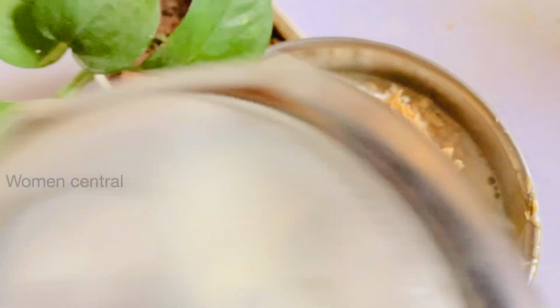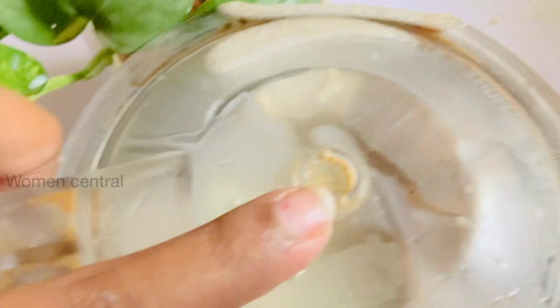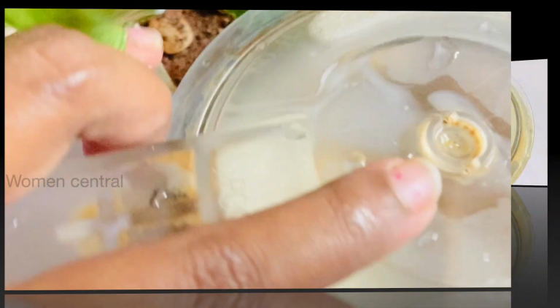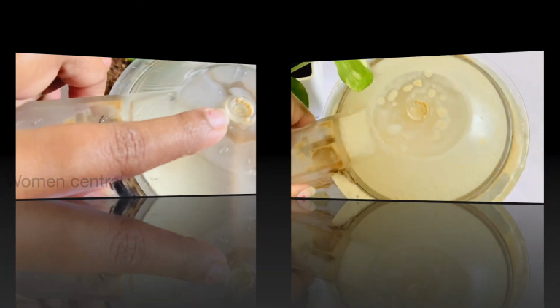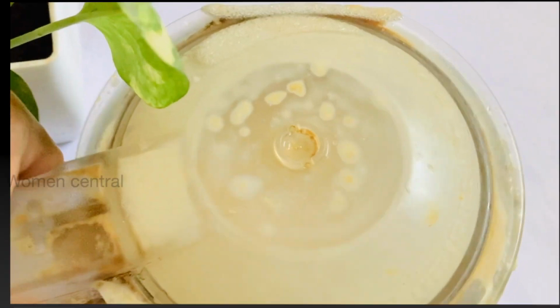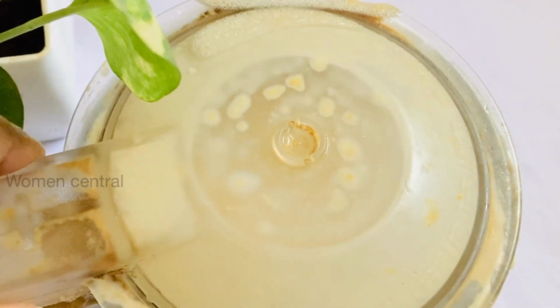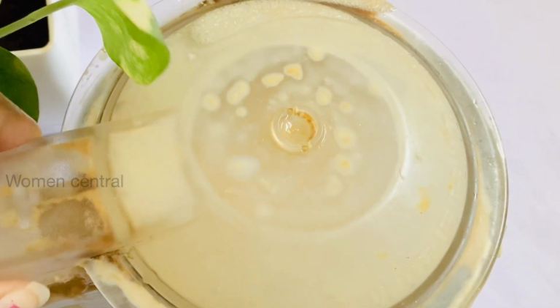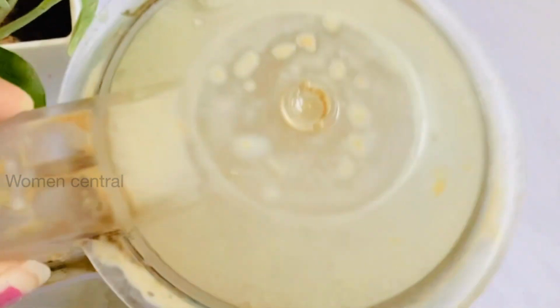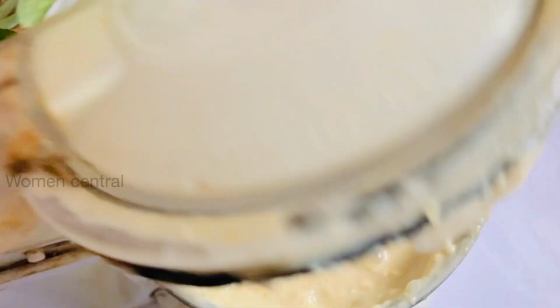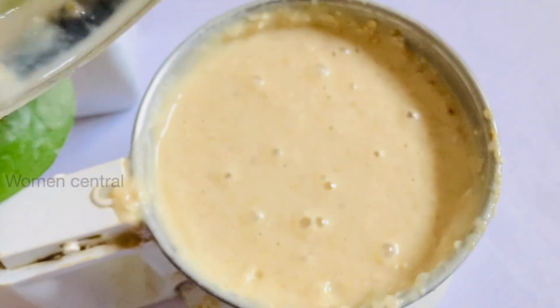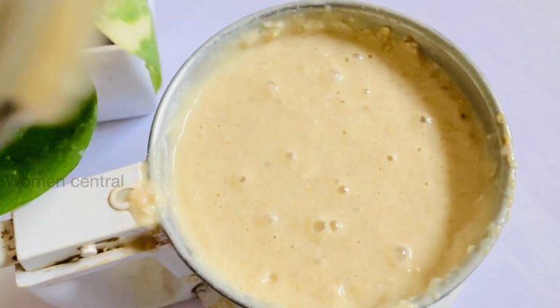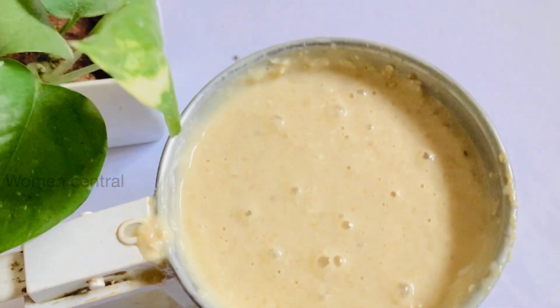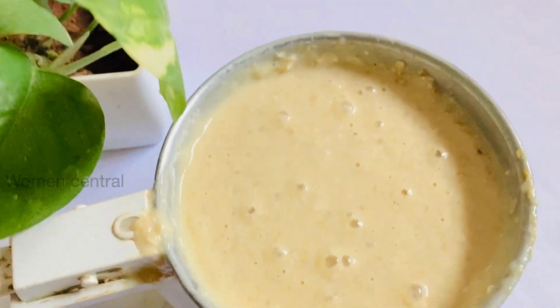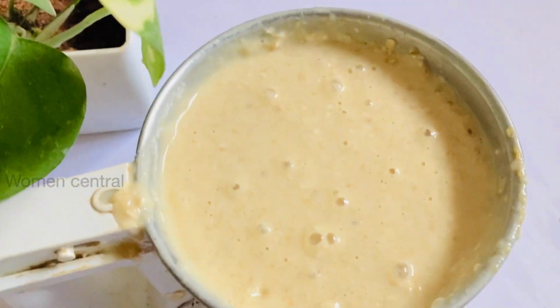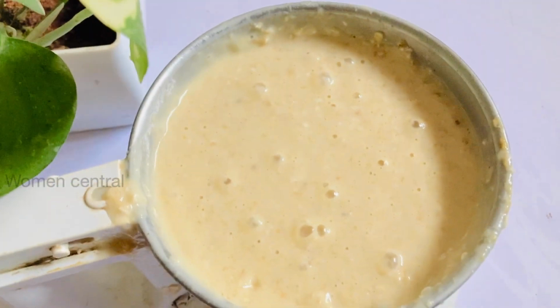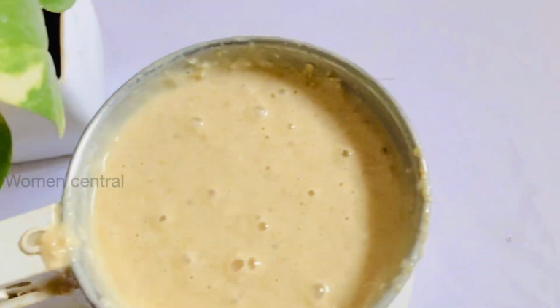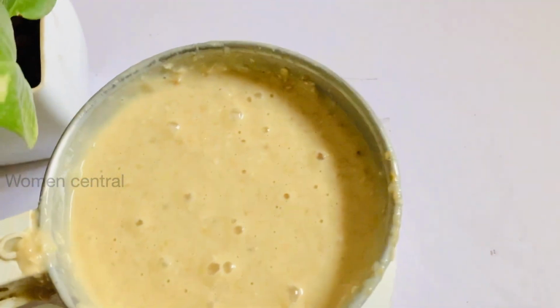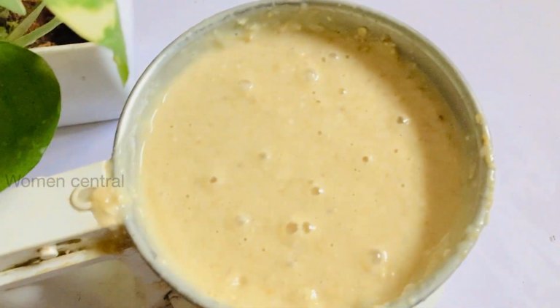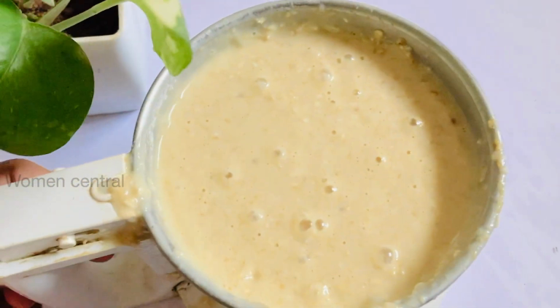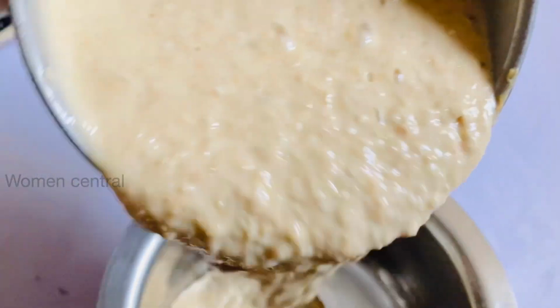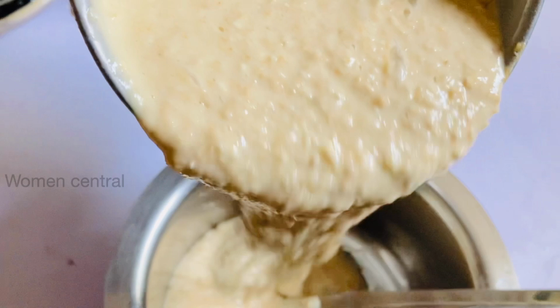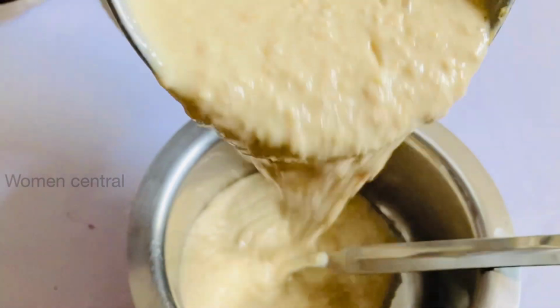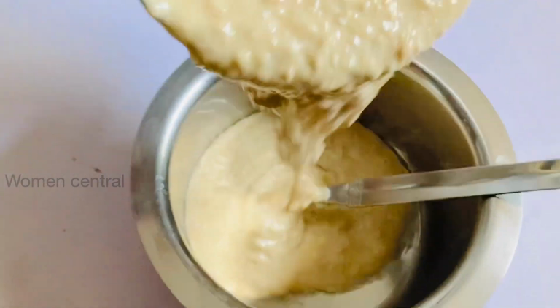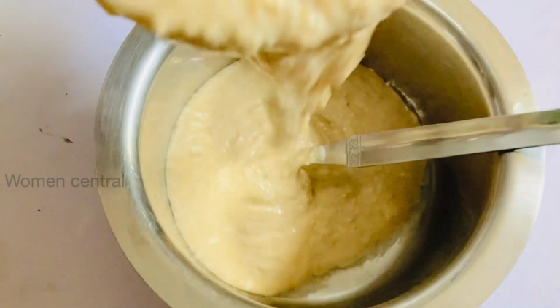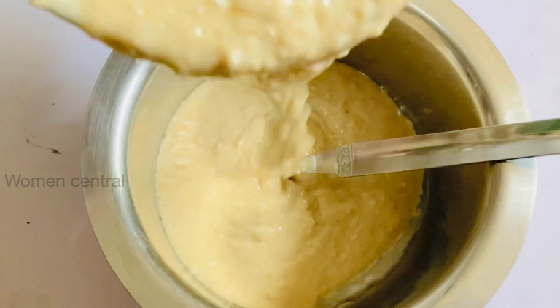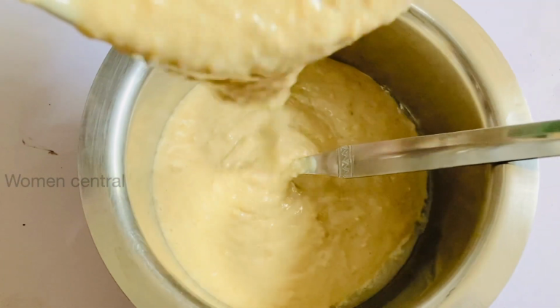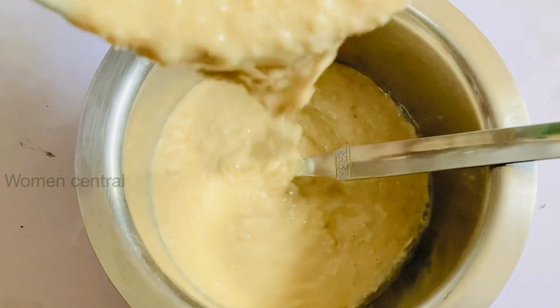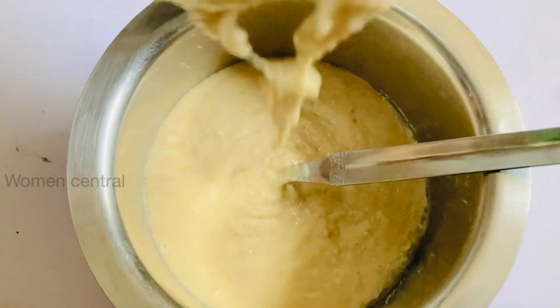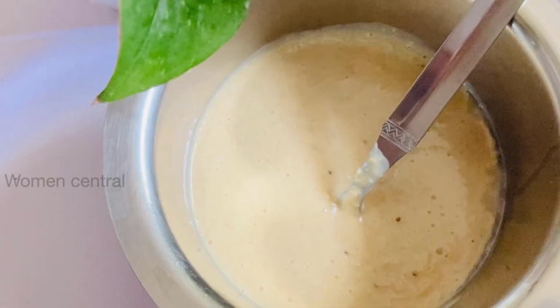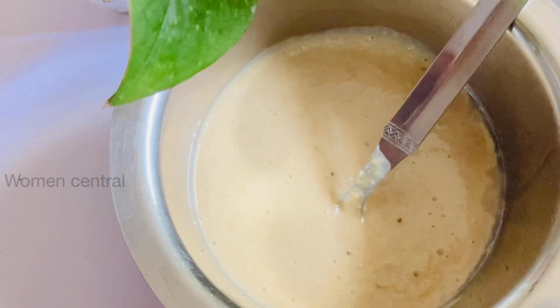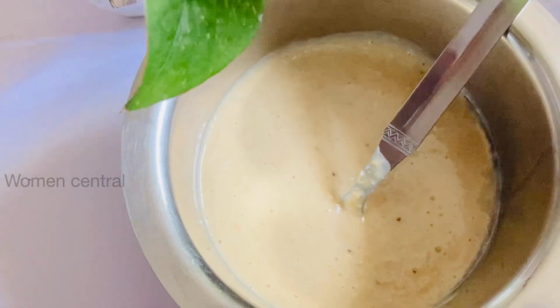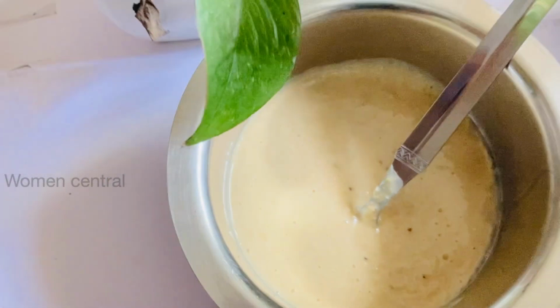This is ready for the baby's diet. You can feed this from 6 months, and I suggest this for babies aged 1 to 2 years.